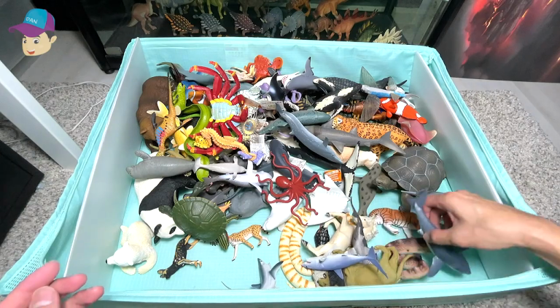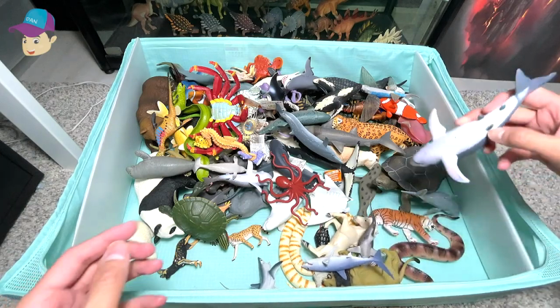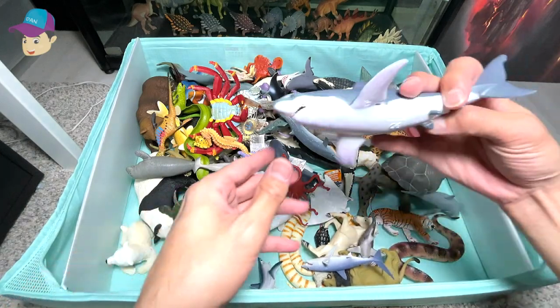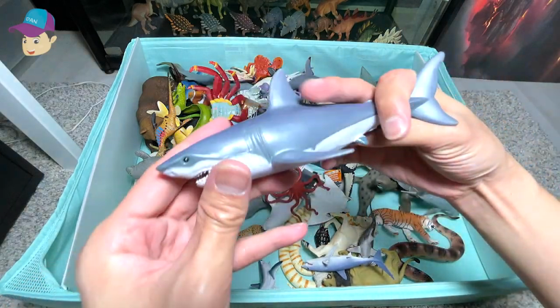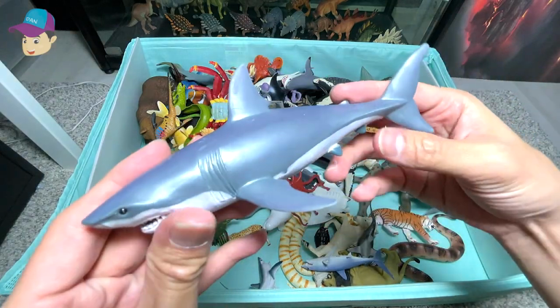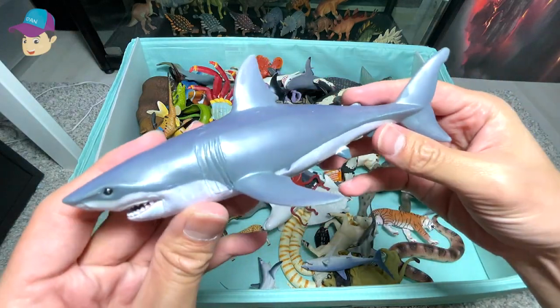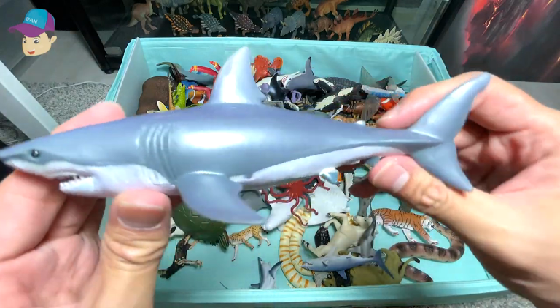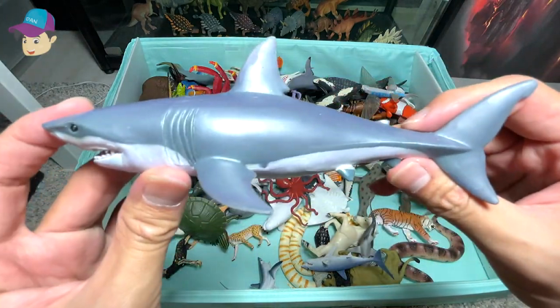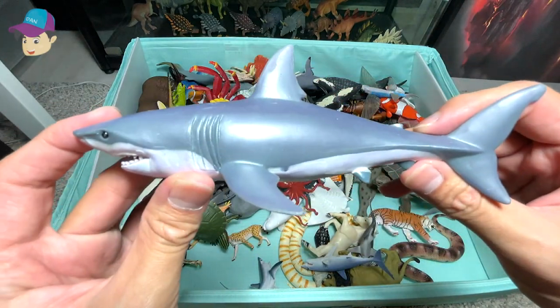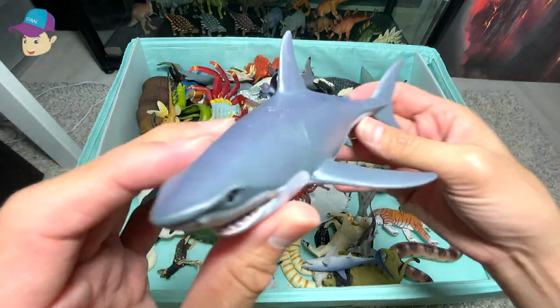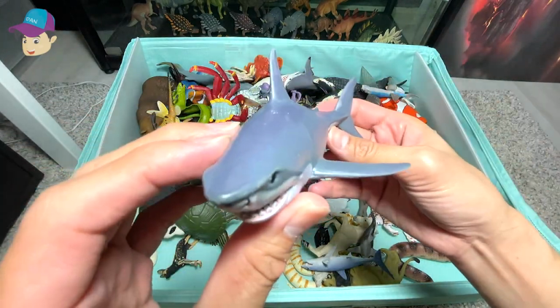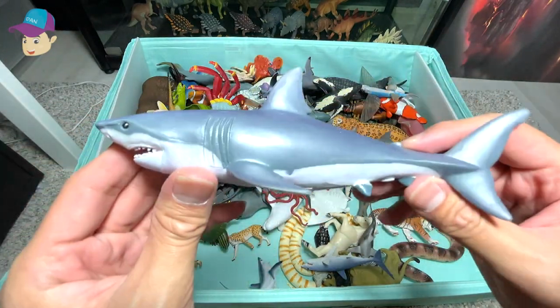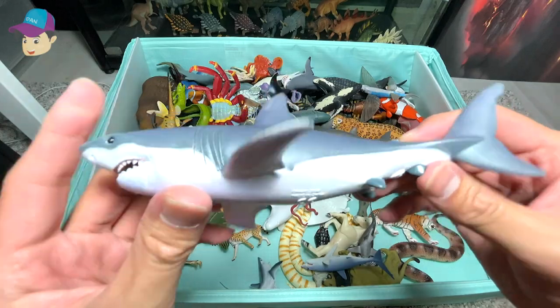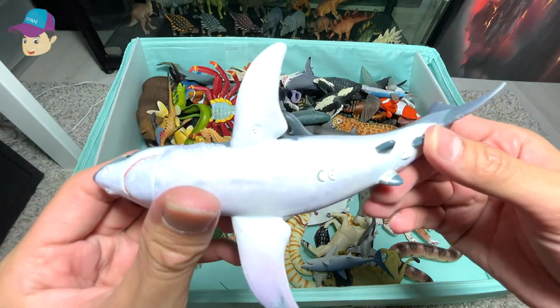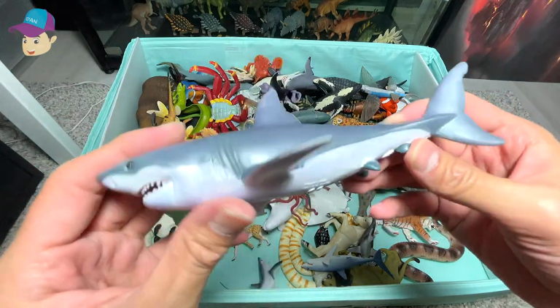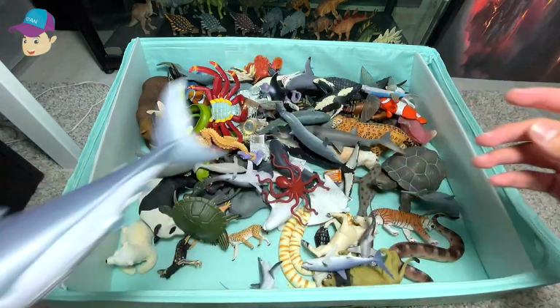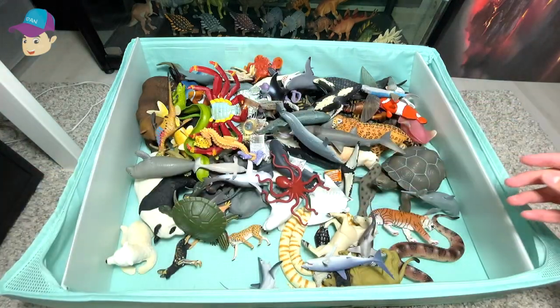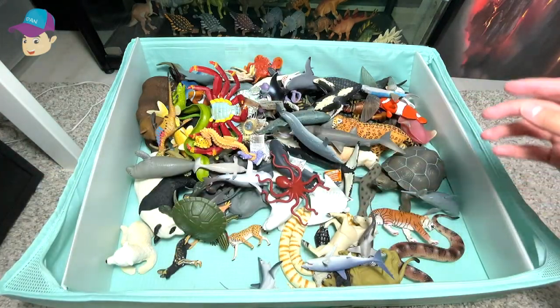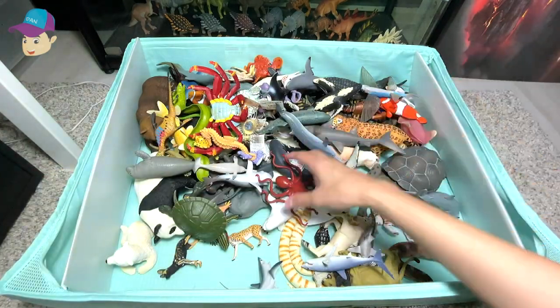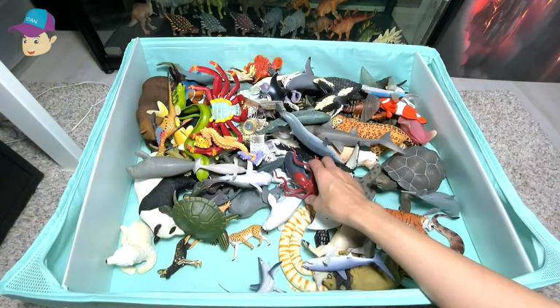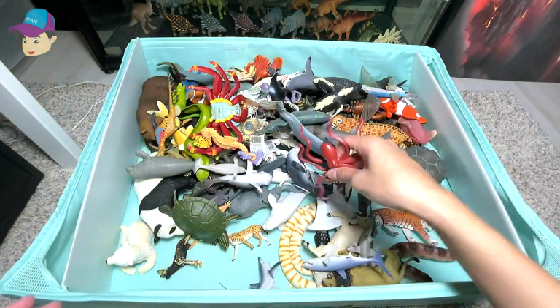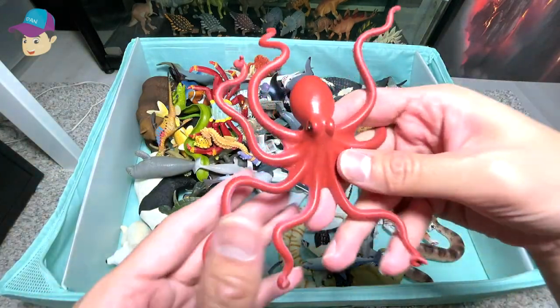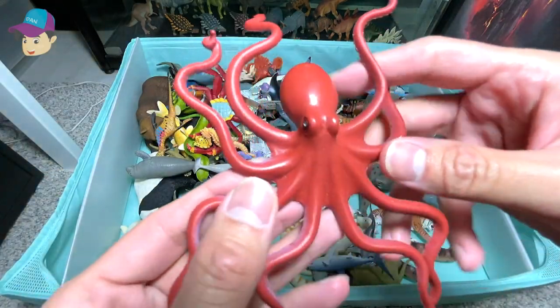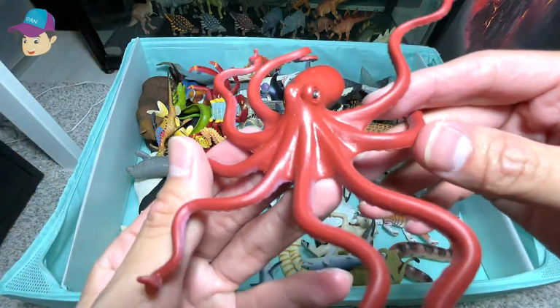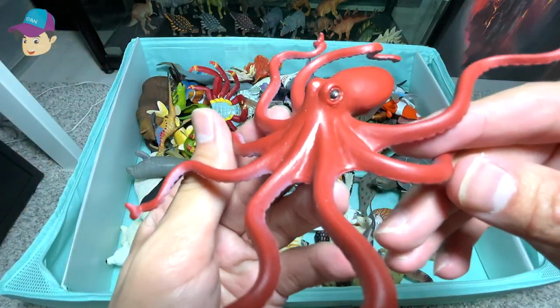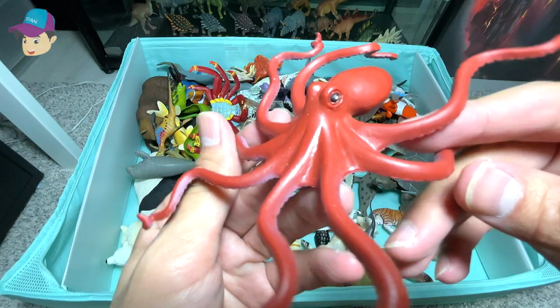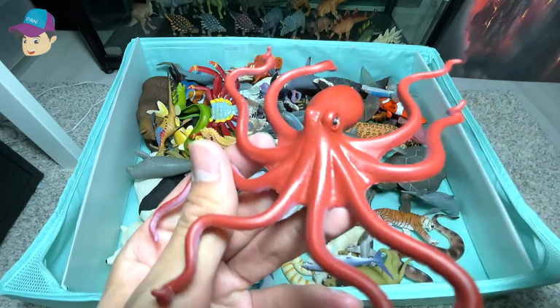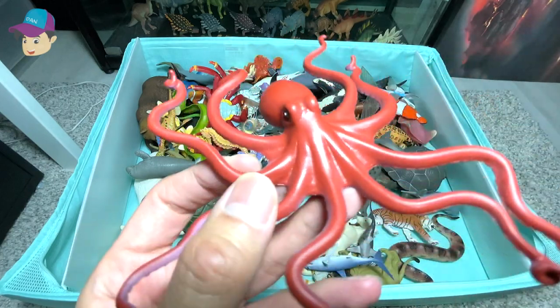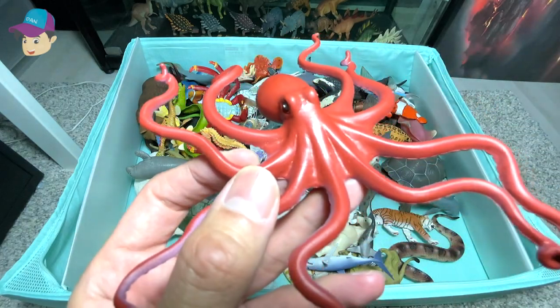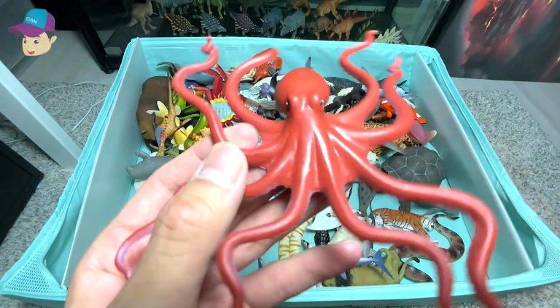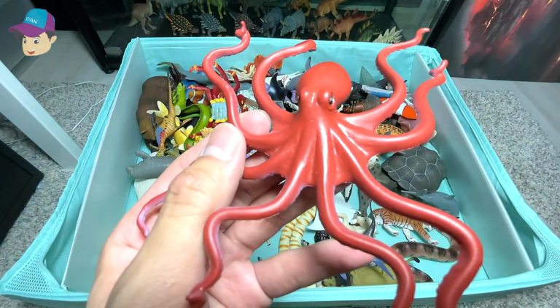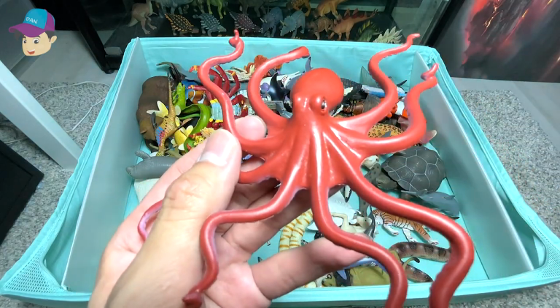Next, we have a great white shark right here. And this is an octopus. Yes, that's right.